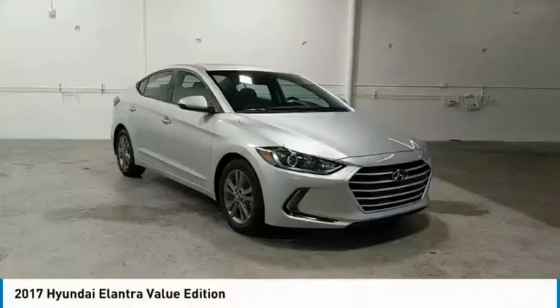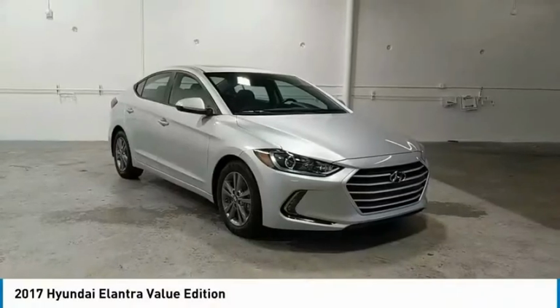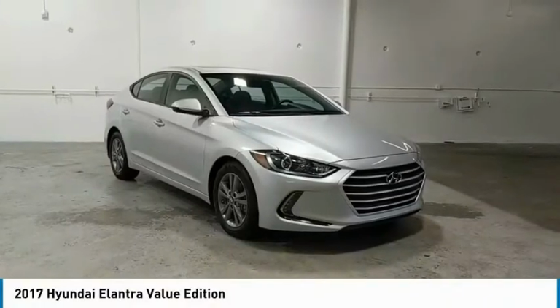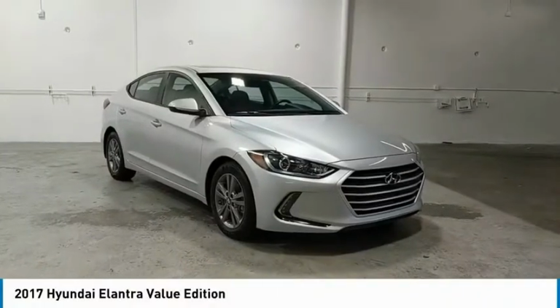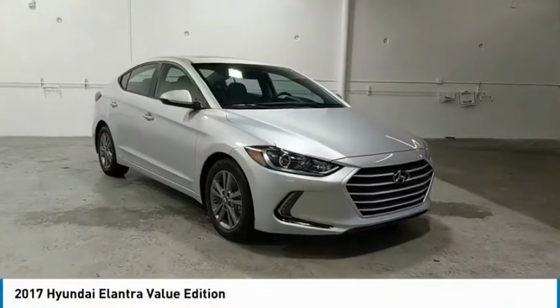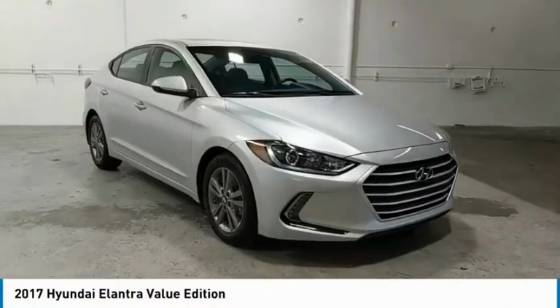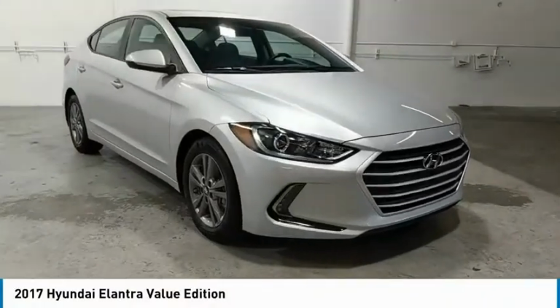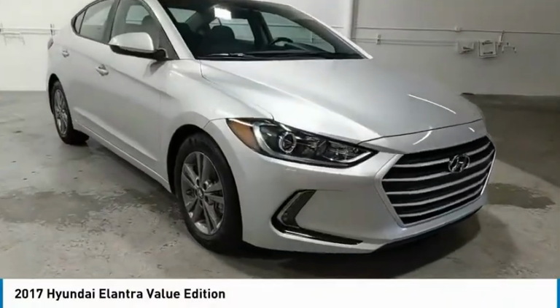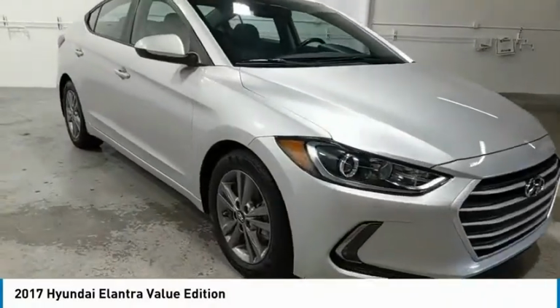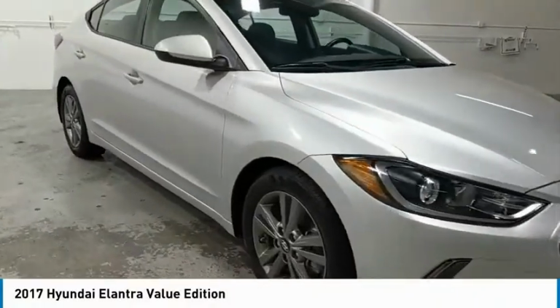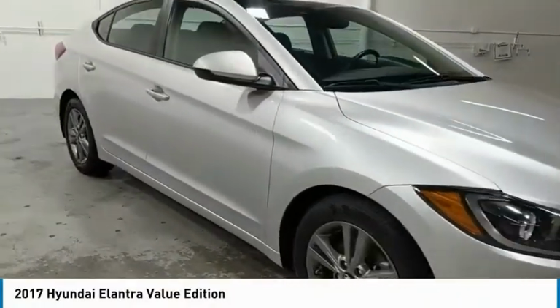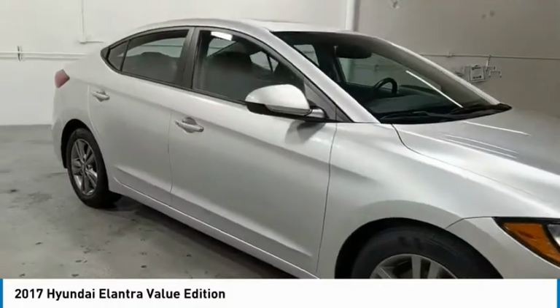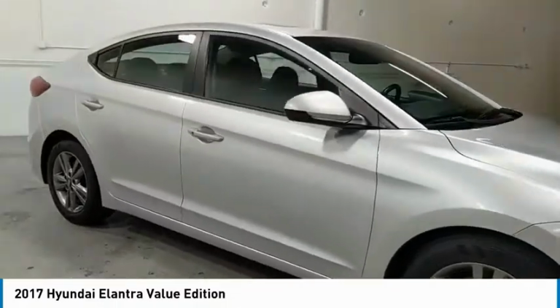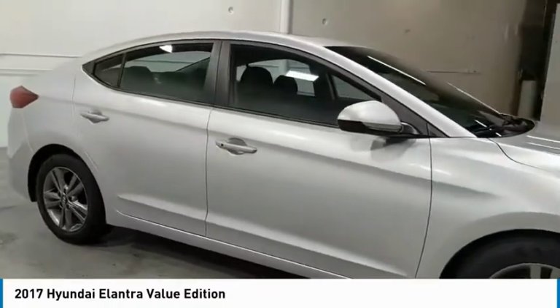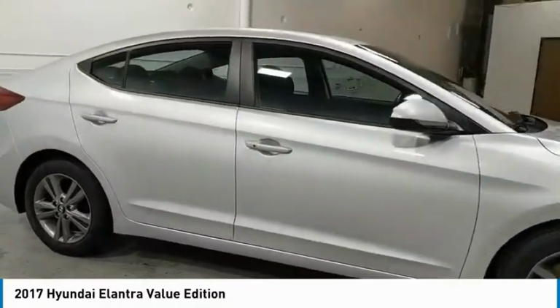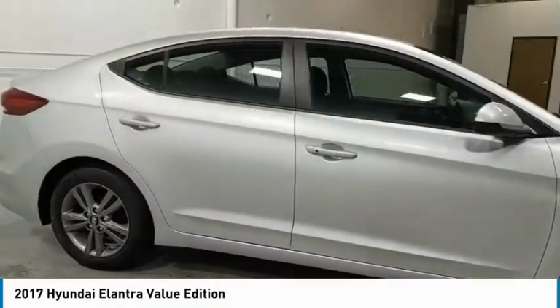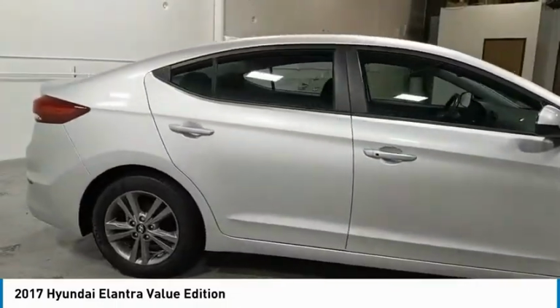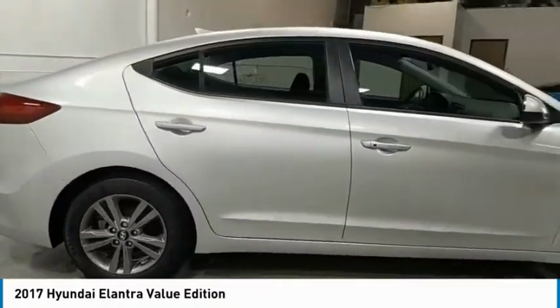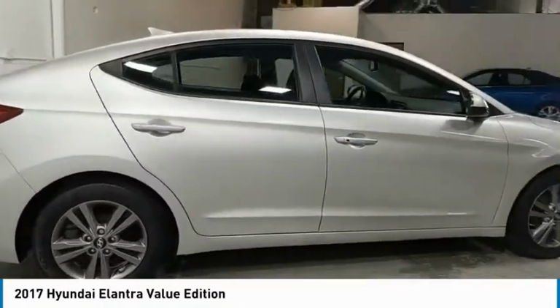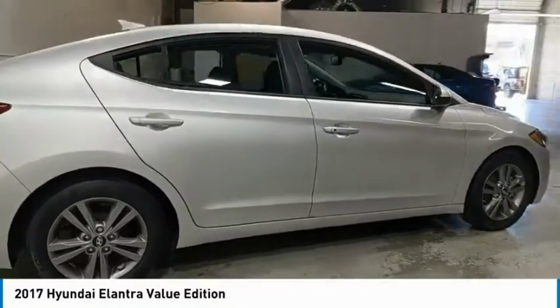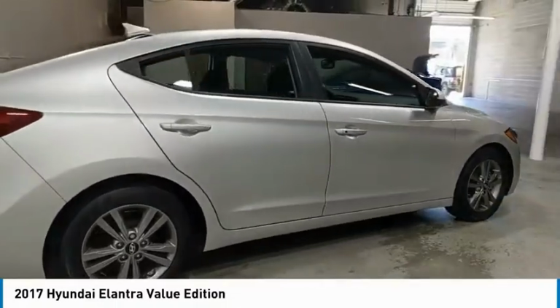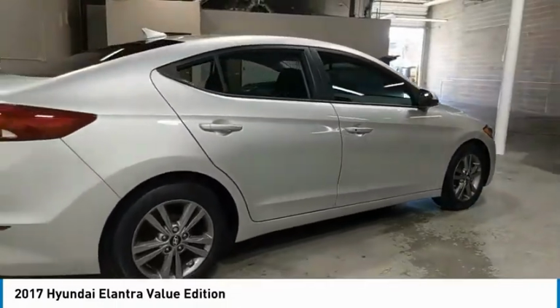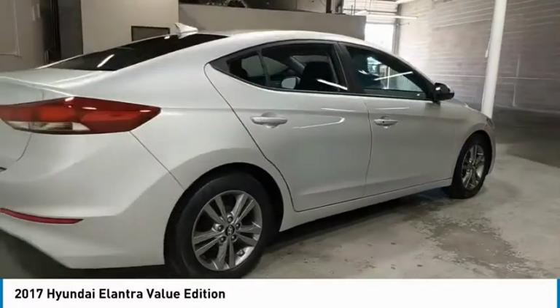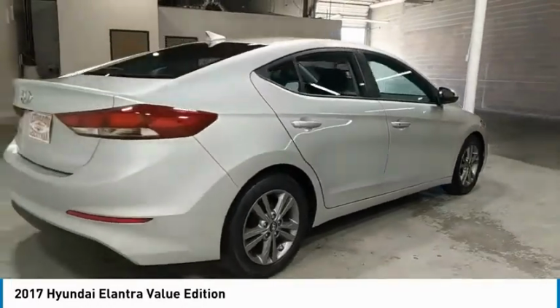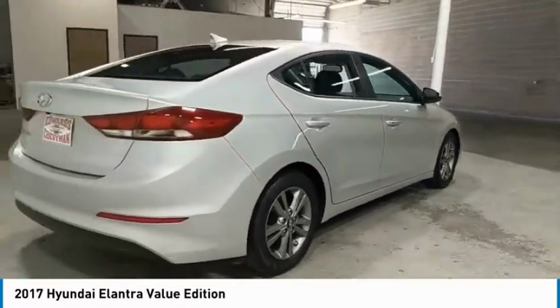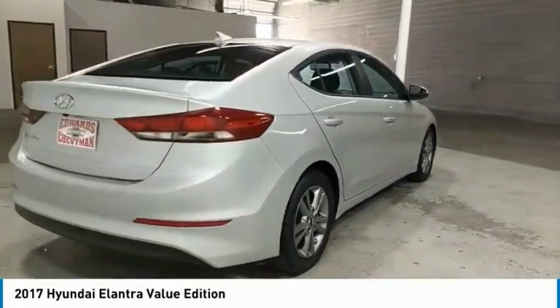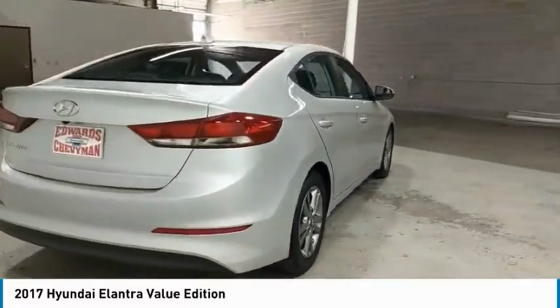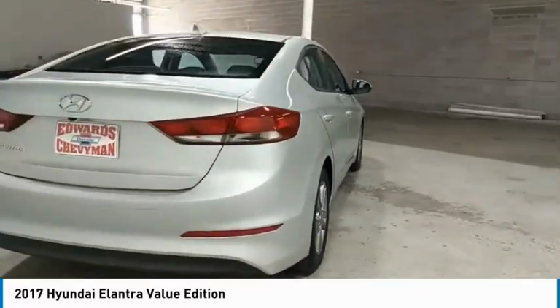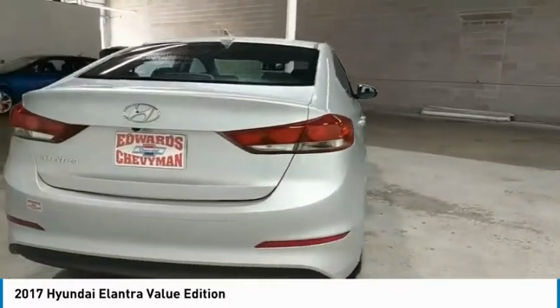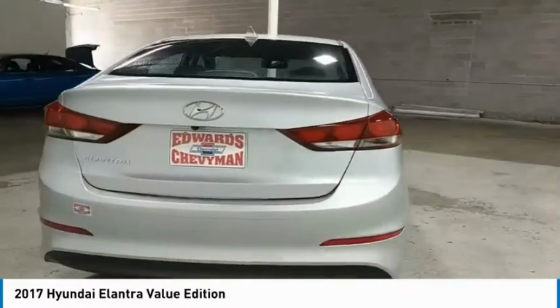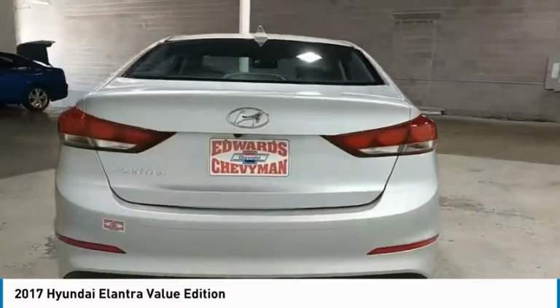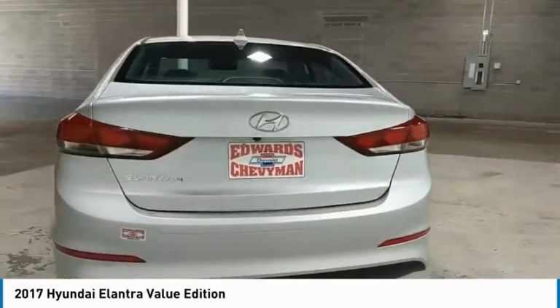Looking for the right vehicle? Check out the 2017 Elantra. The Elantra boasts the most interior room in its class and gets an exceptional 35 miles per gallon. With its luxurious standard features, the Elantra is an easy choice.